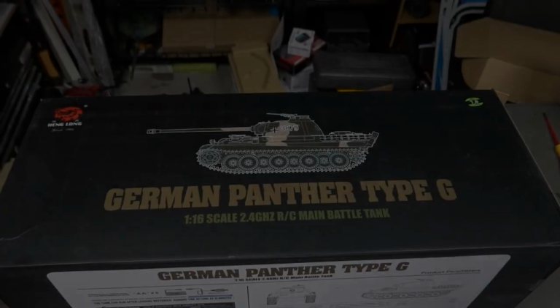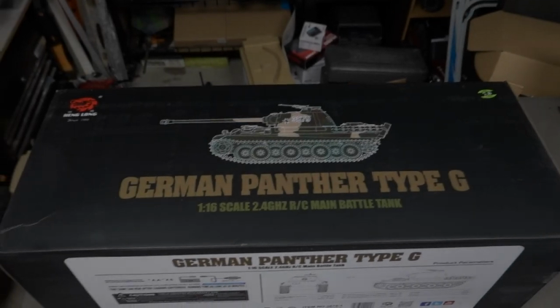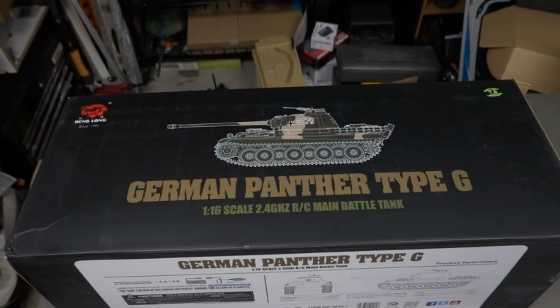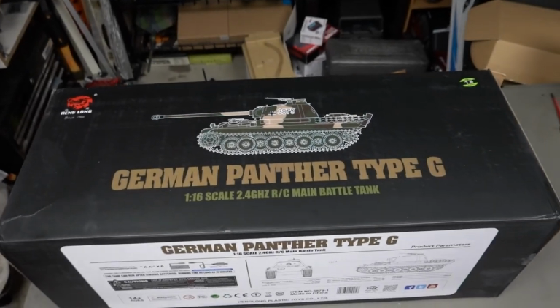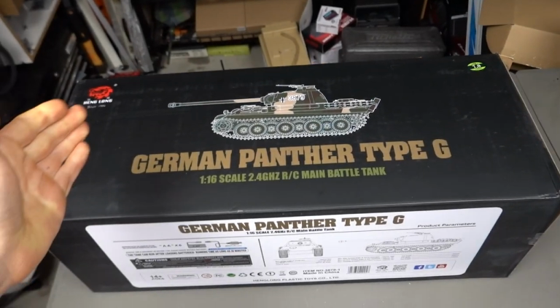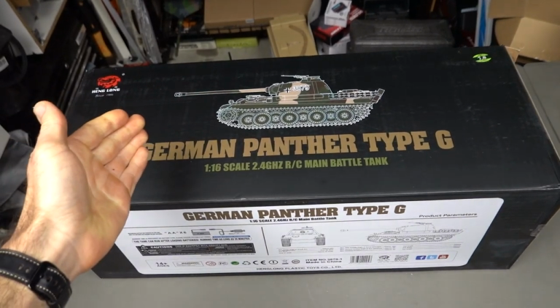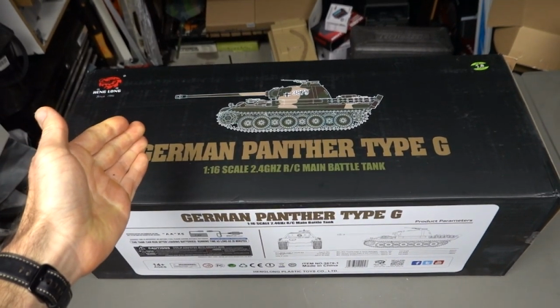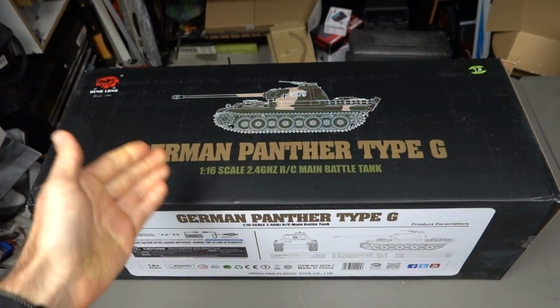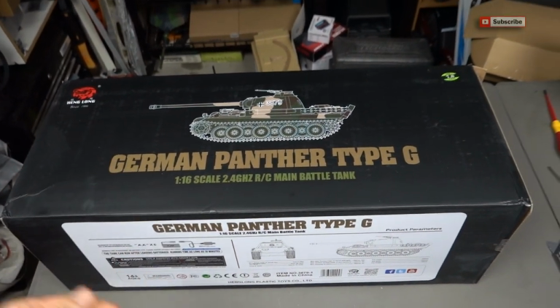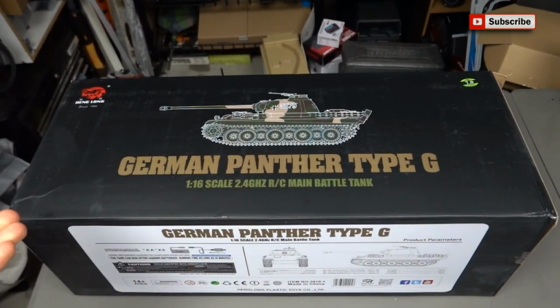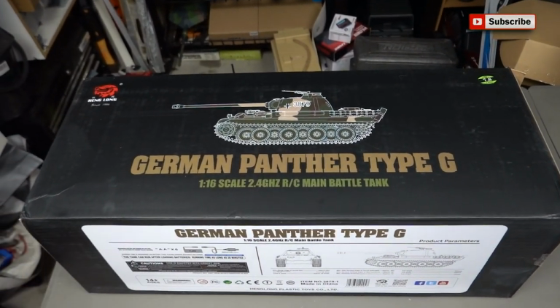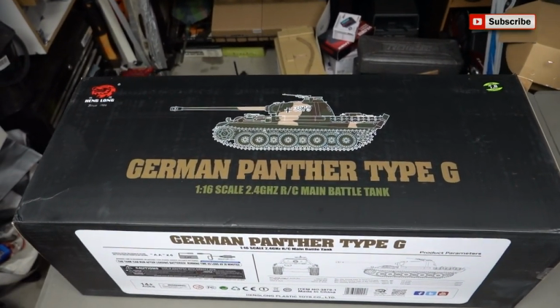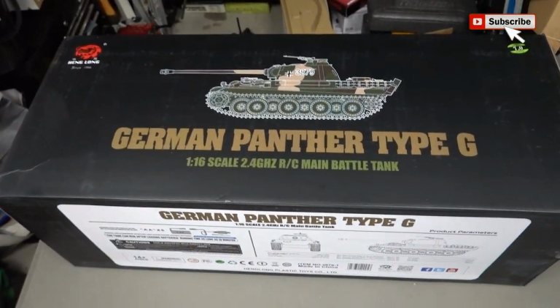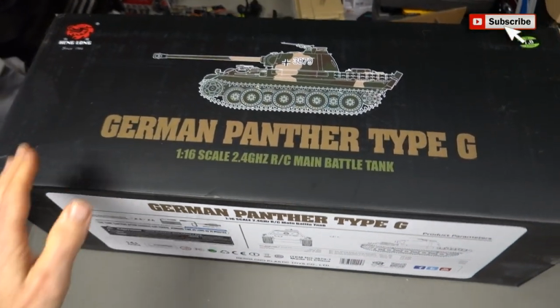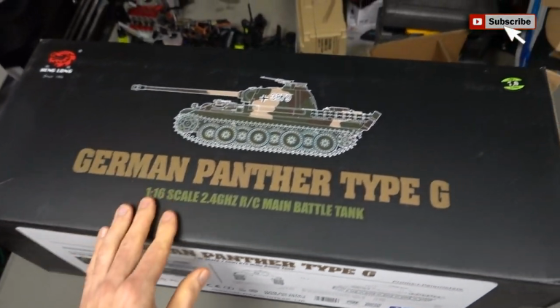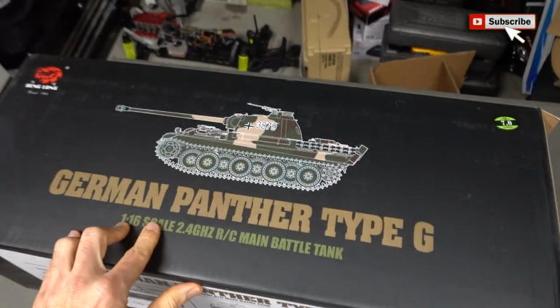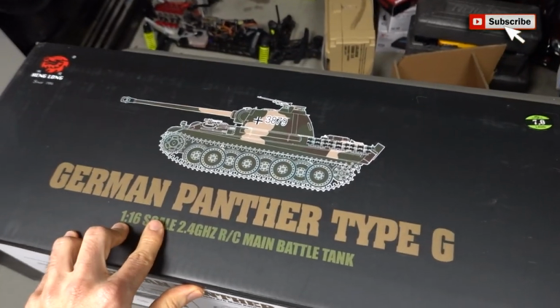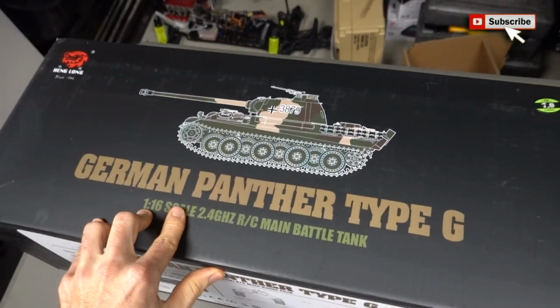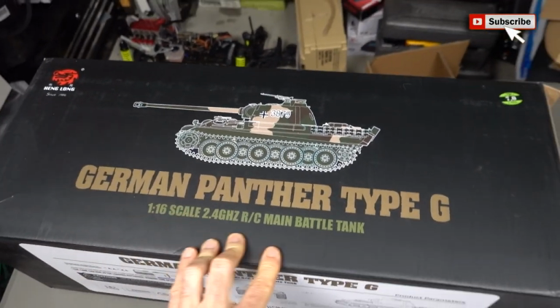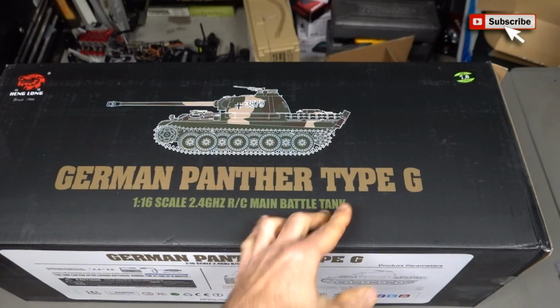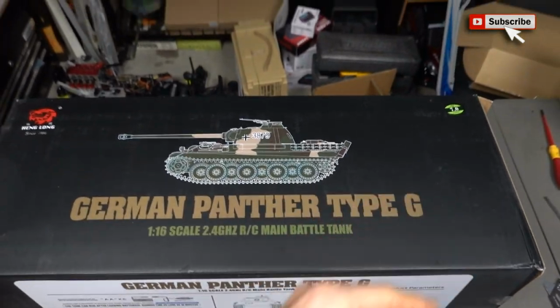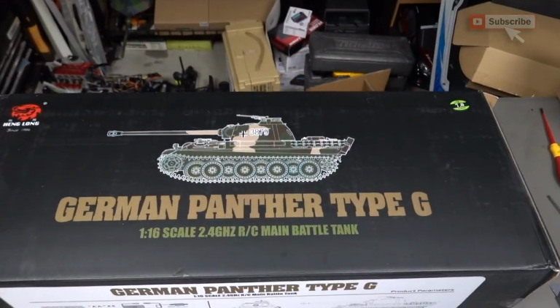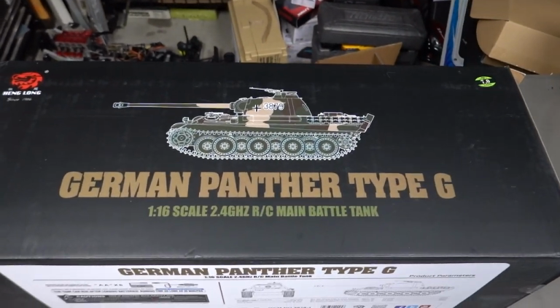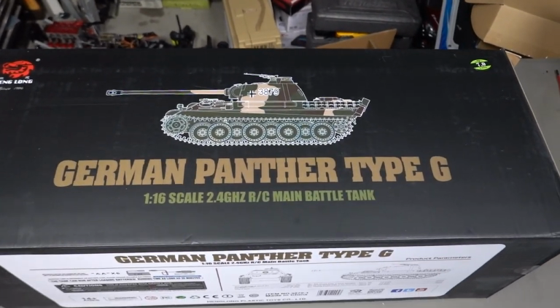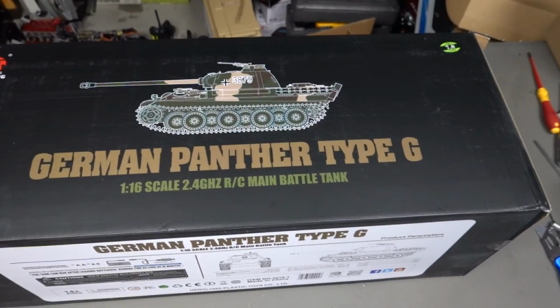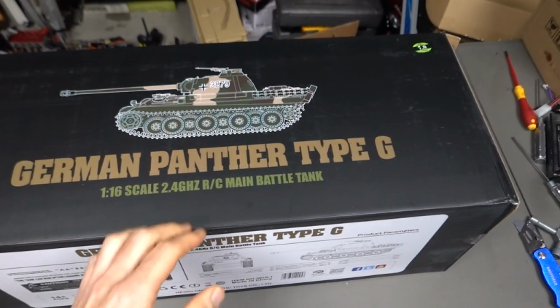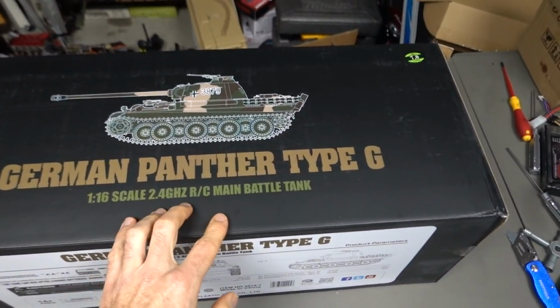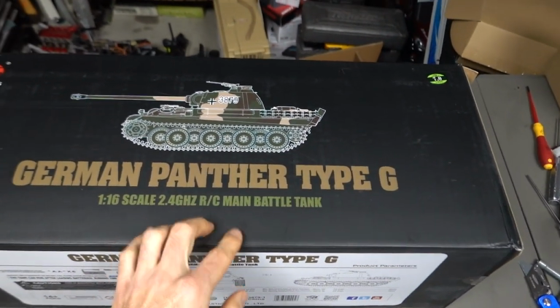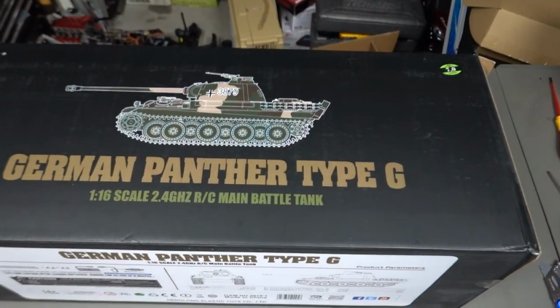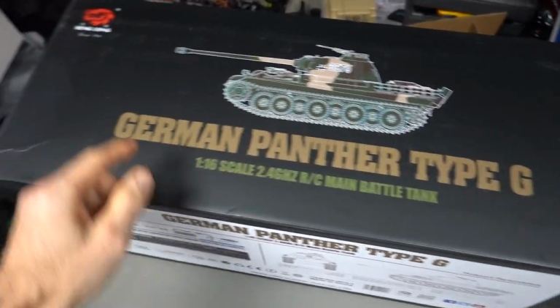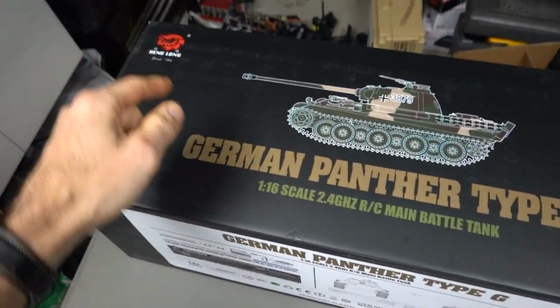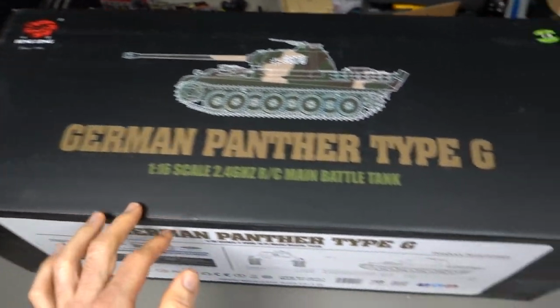What's up guys, Steve again from RC Tanks and Trucks 24-7. I have another tank. This time it's the German Panther Type-G 1.6 scale, 2.4 GHz main battle tank from Heng Long.